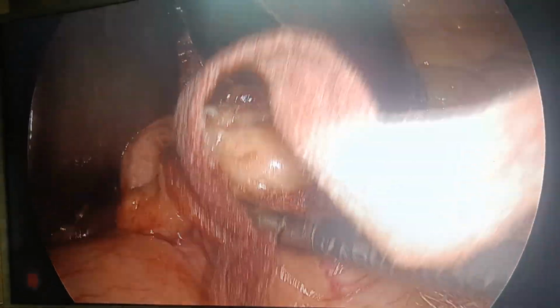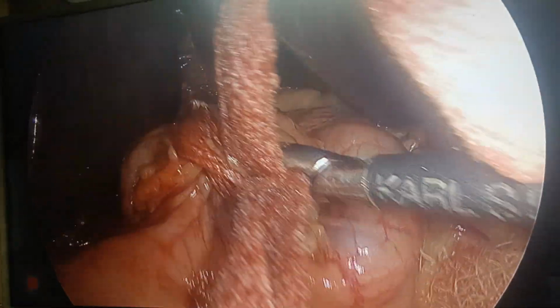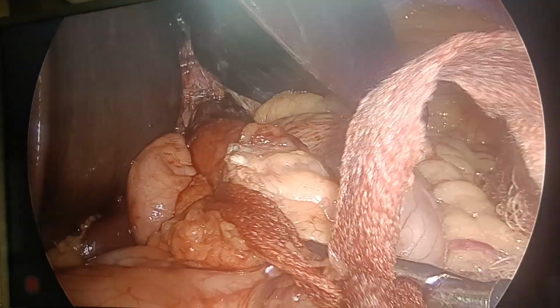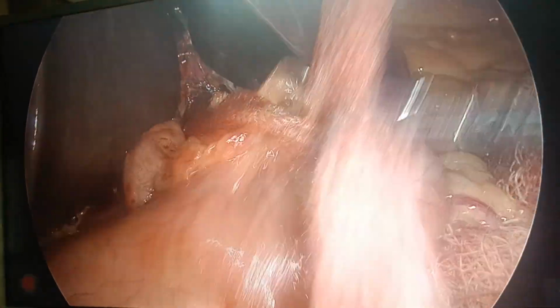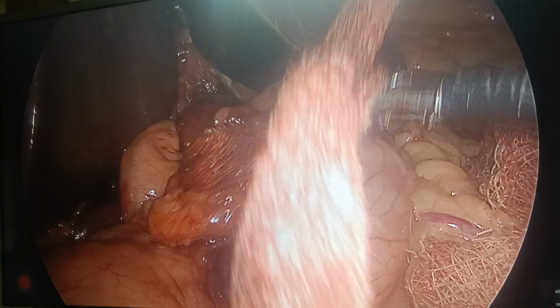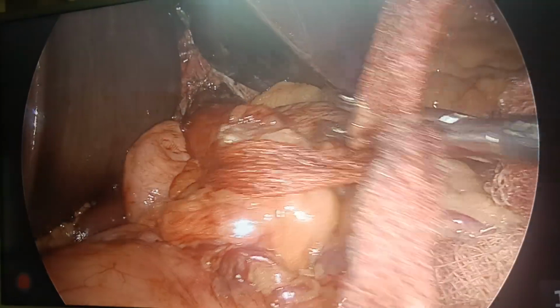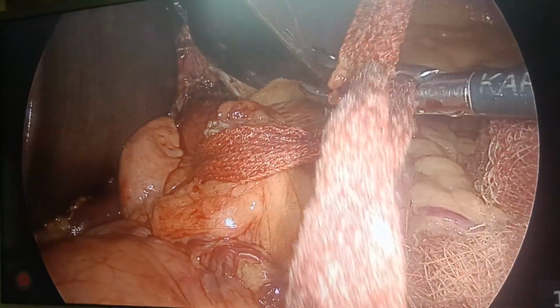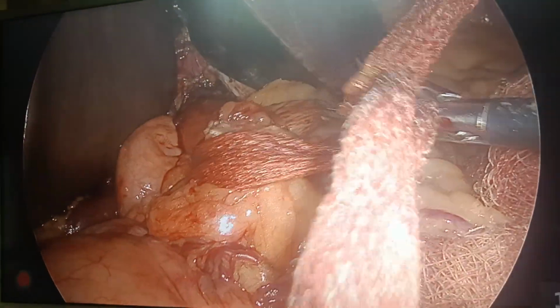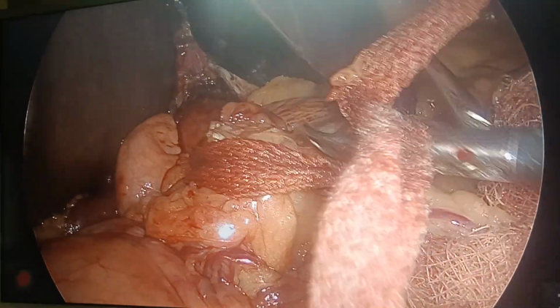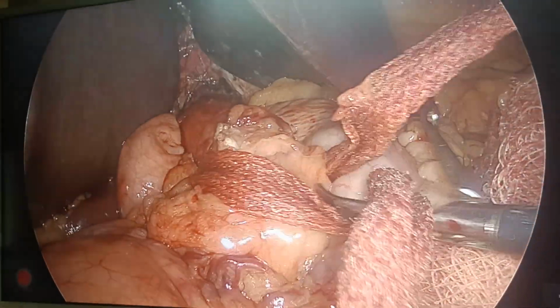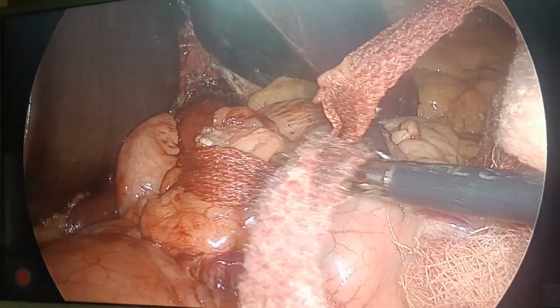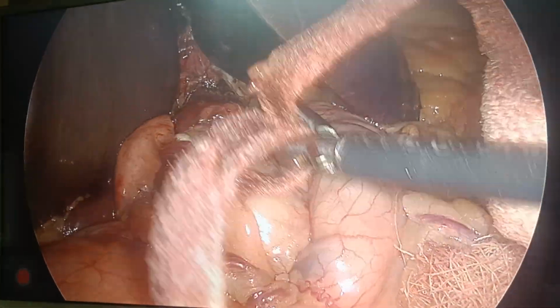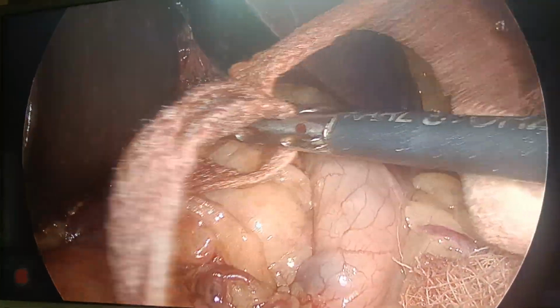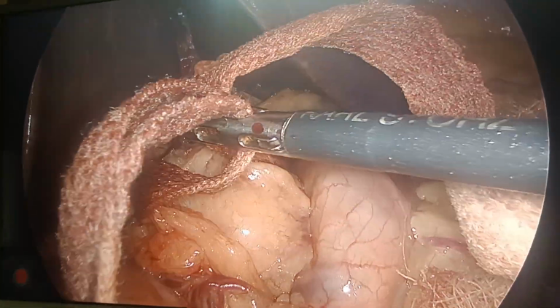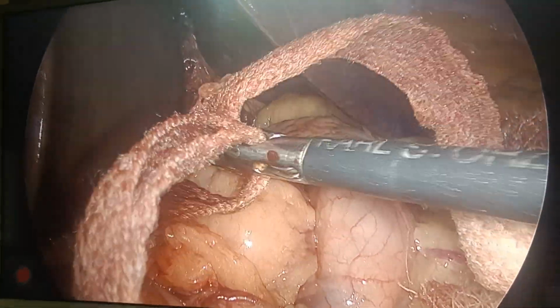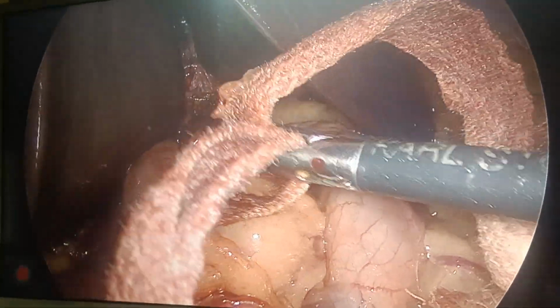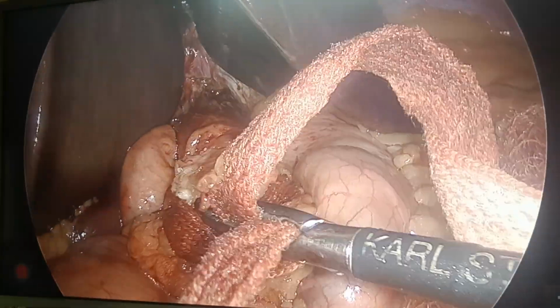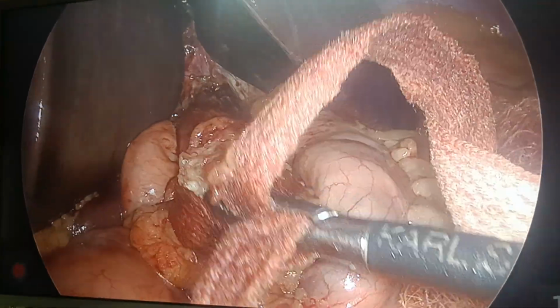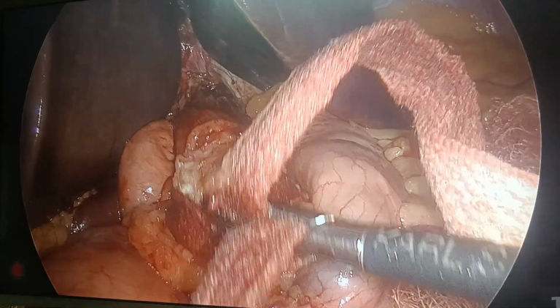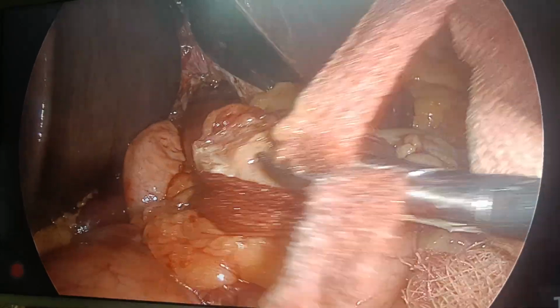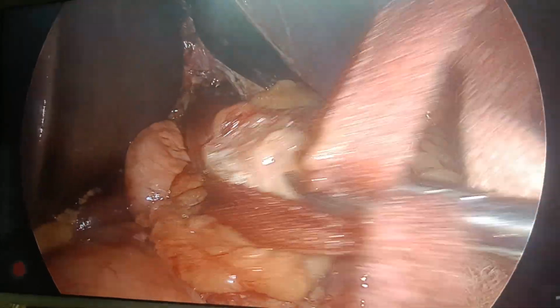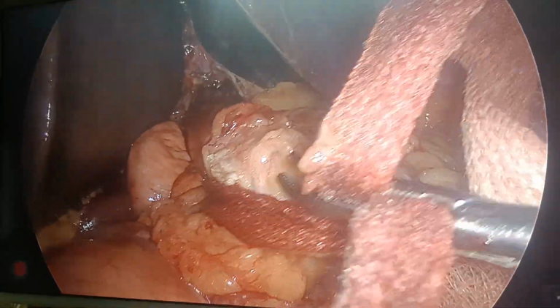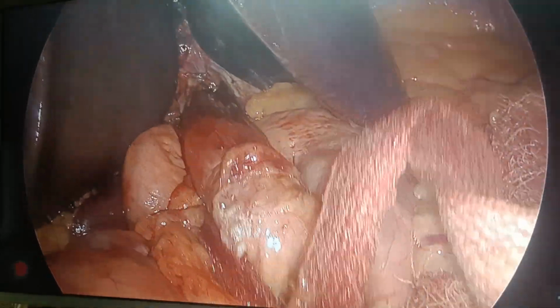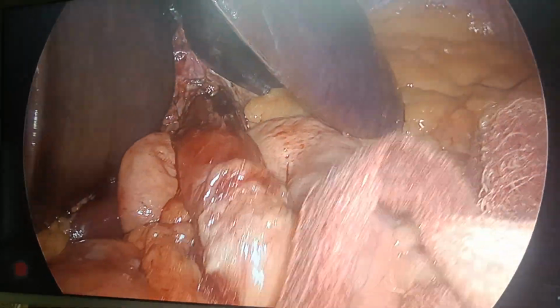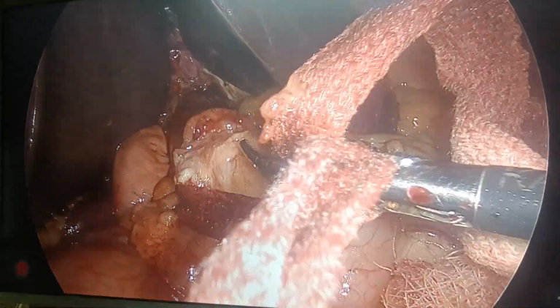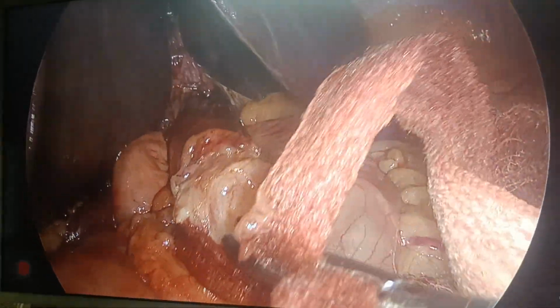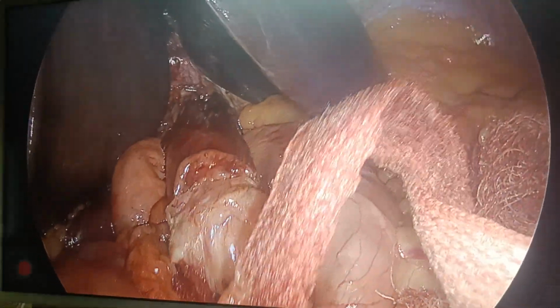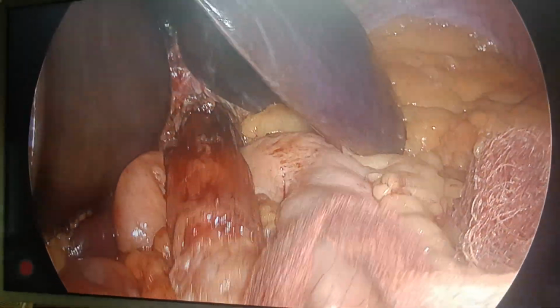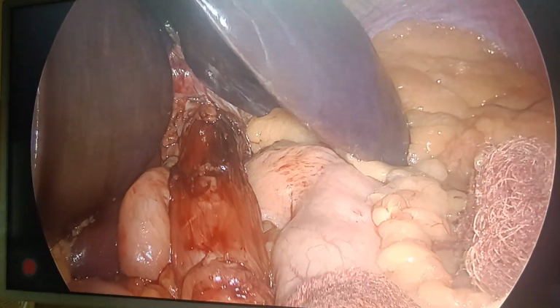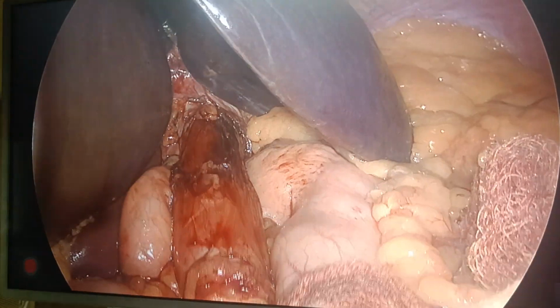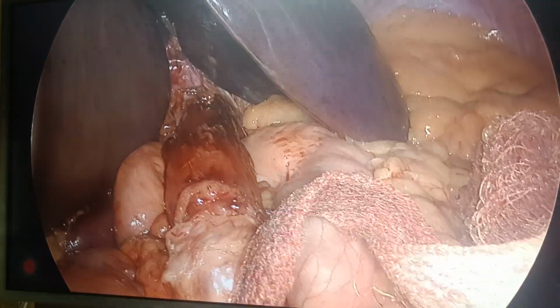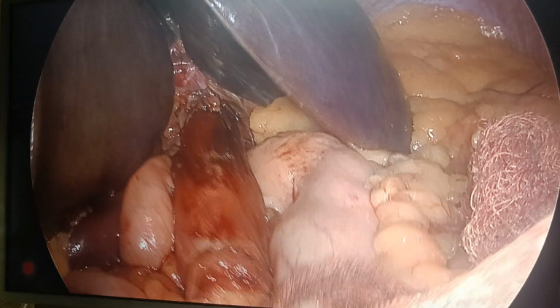Fundoplication is always about wrap across the esophagus. This is my assistant holding the G-junction. Can you see? She is pulling the G-junction down.